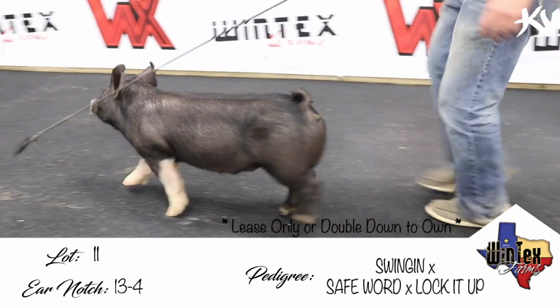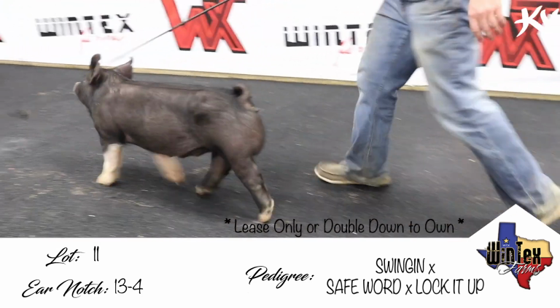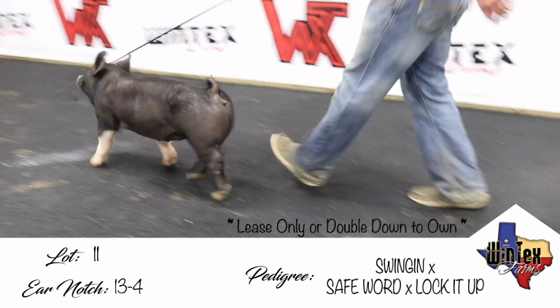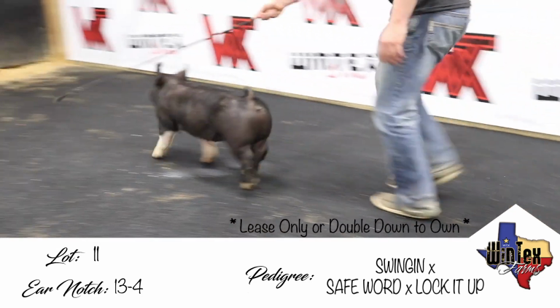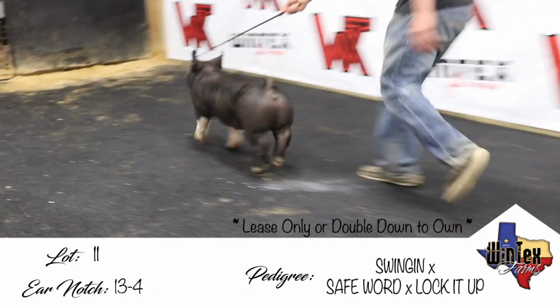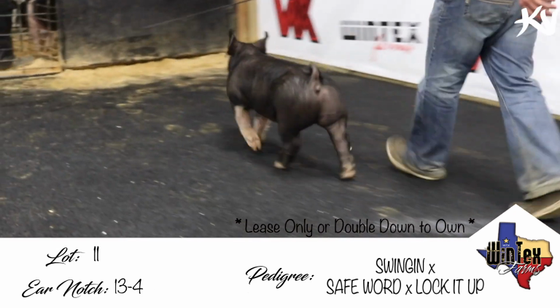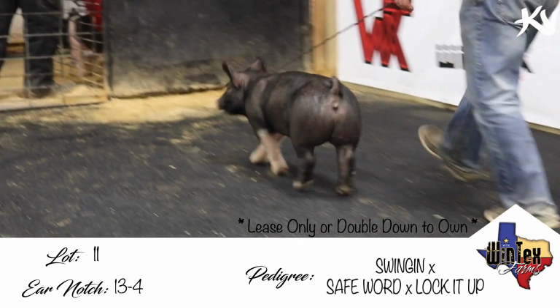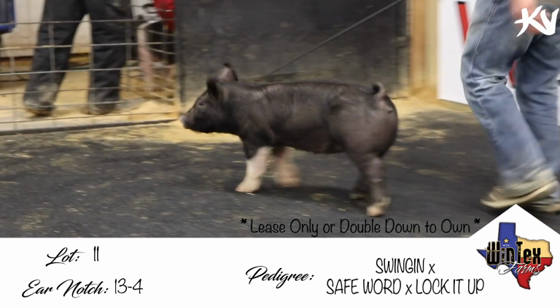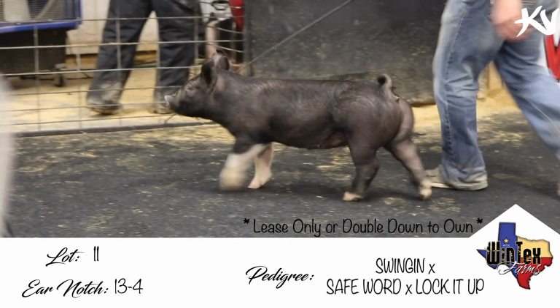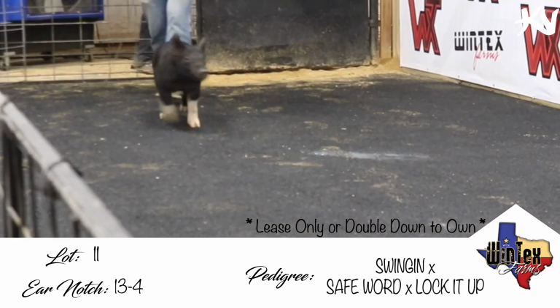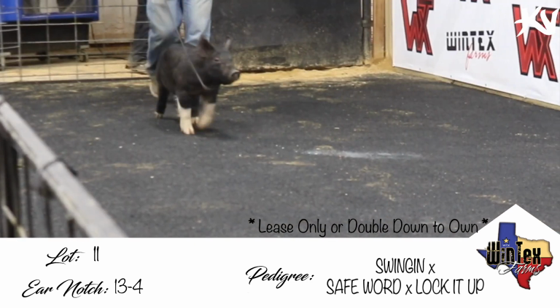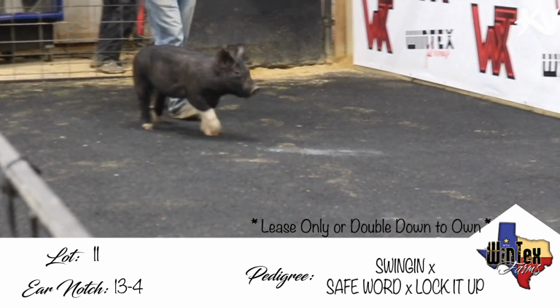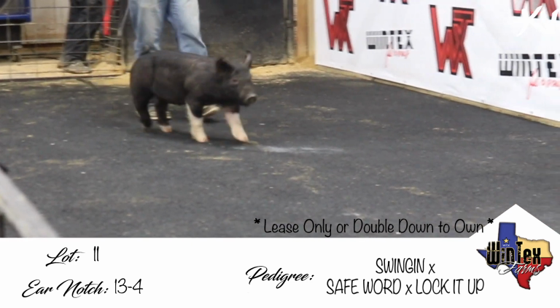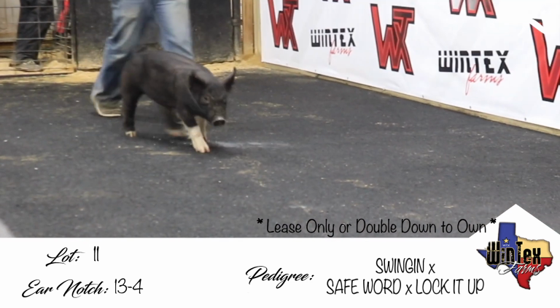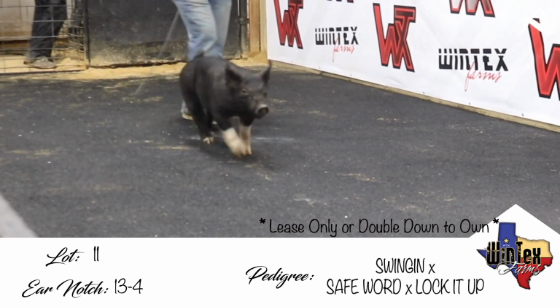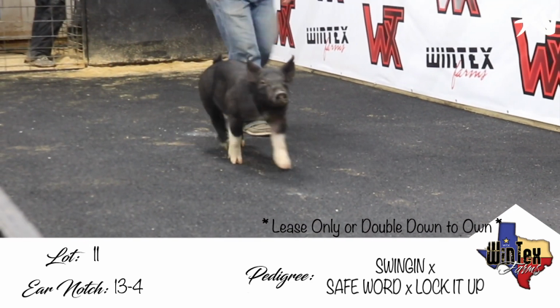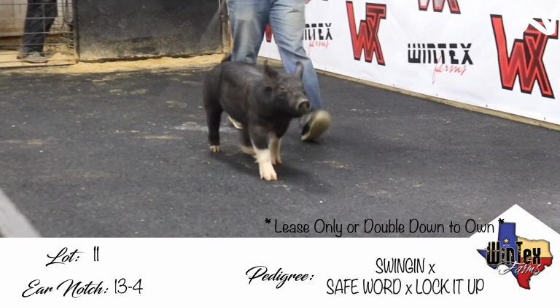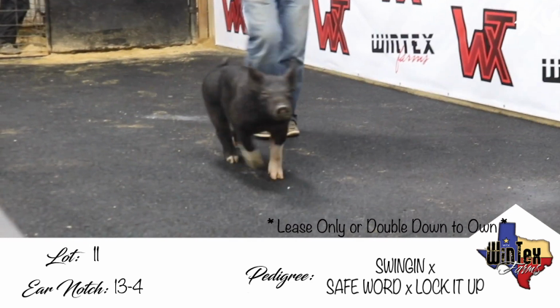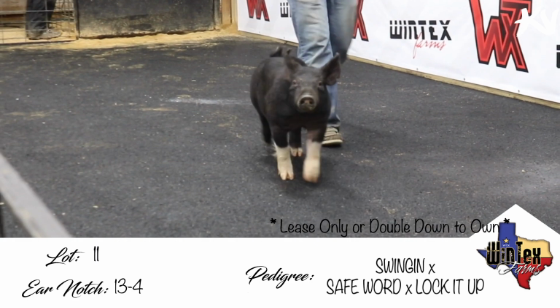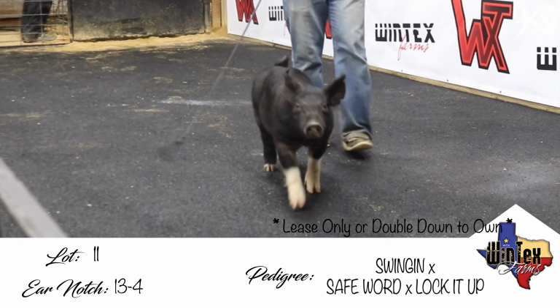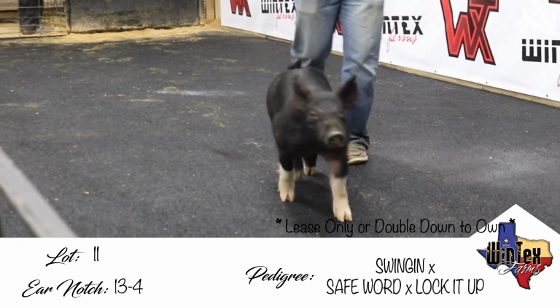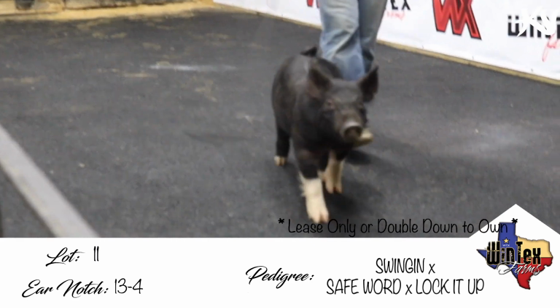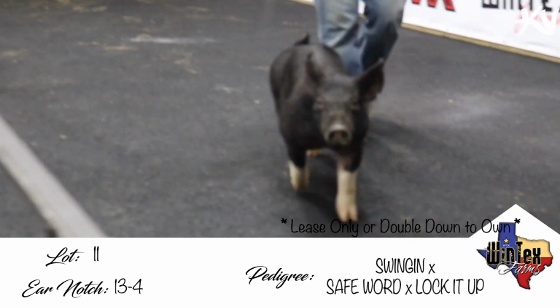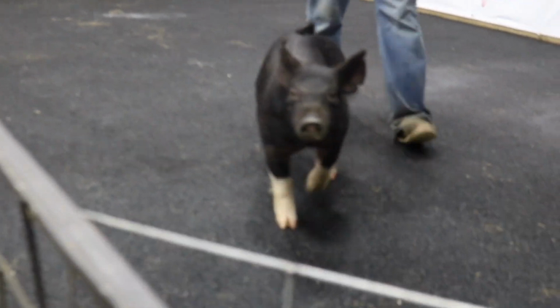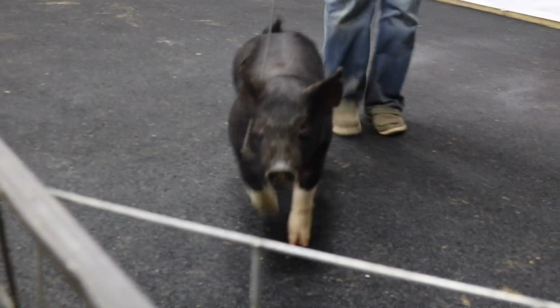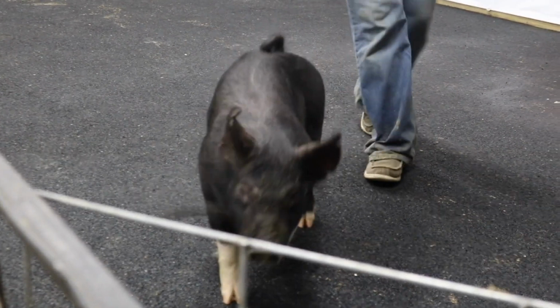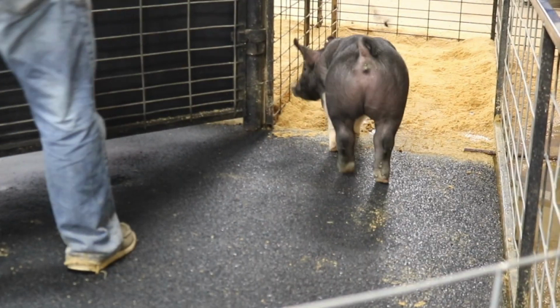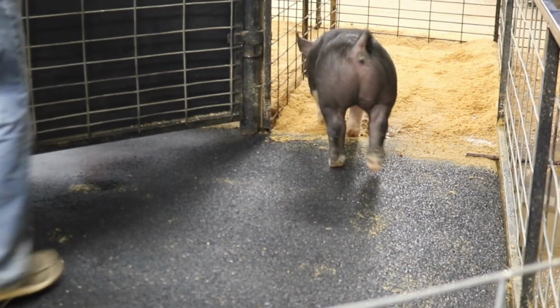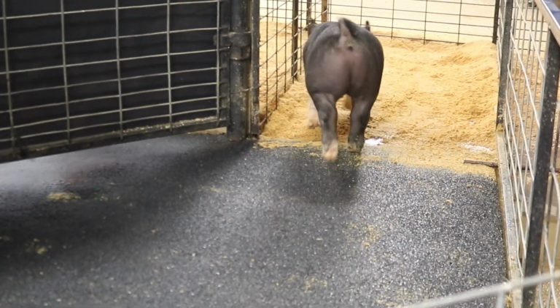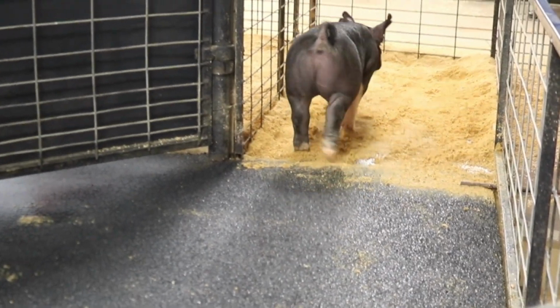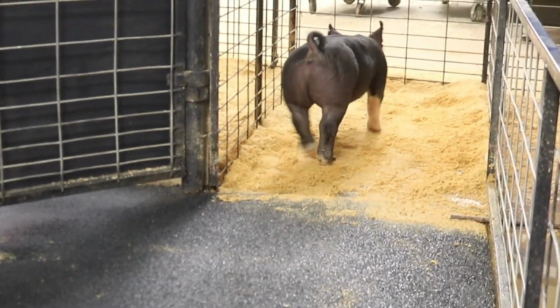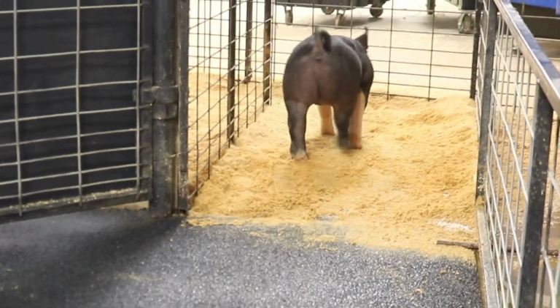I think it'll be a really good gilt either to show or go on down the road to Expo or them earlier shows. So this will be 13-4, crossbred gilt, swinging on People Helping People's litter.